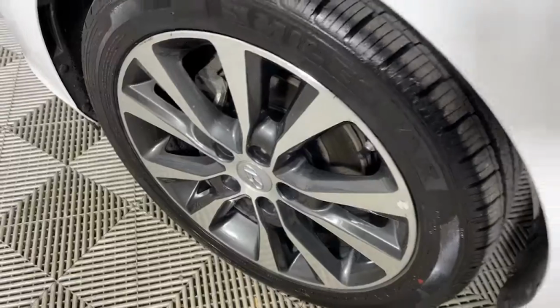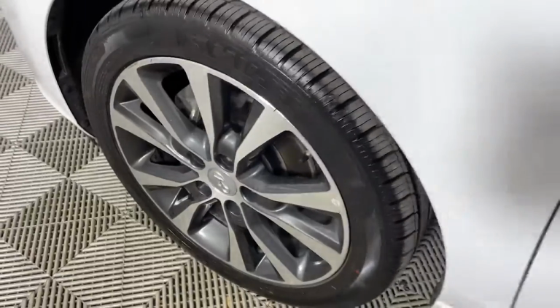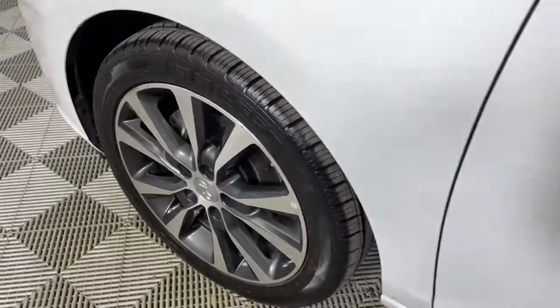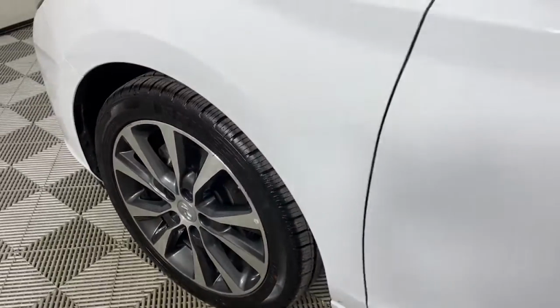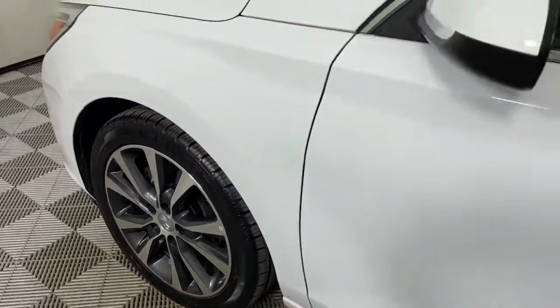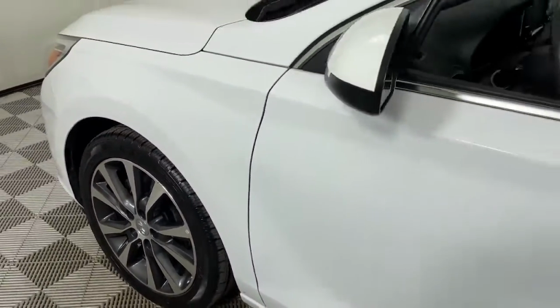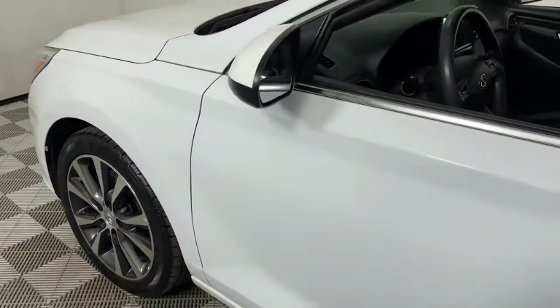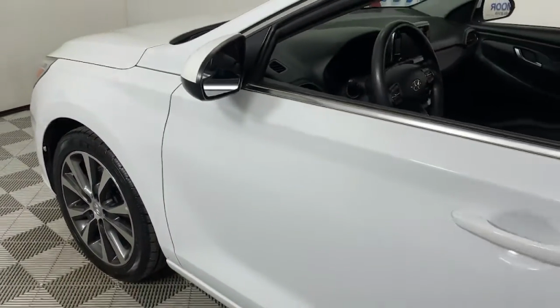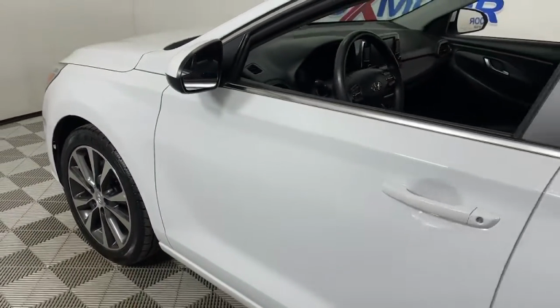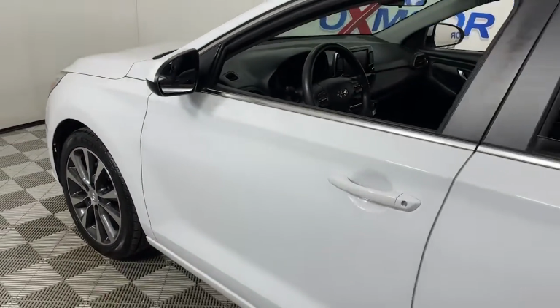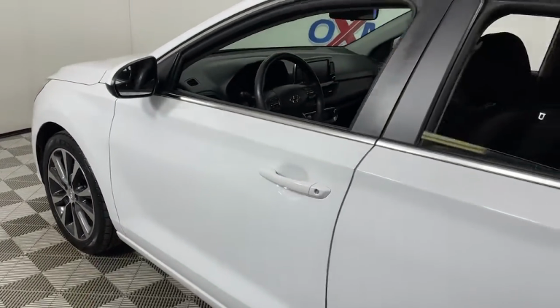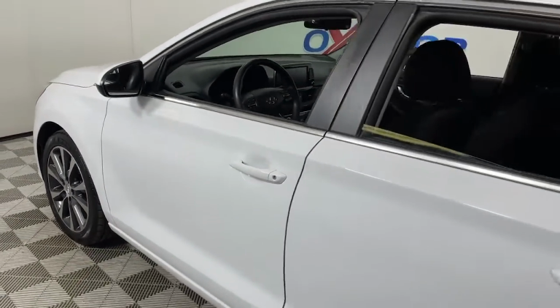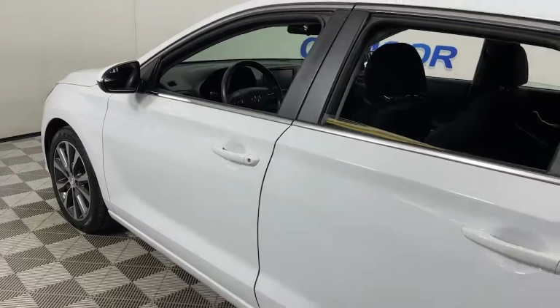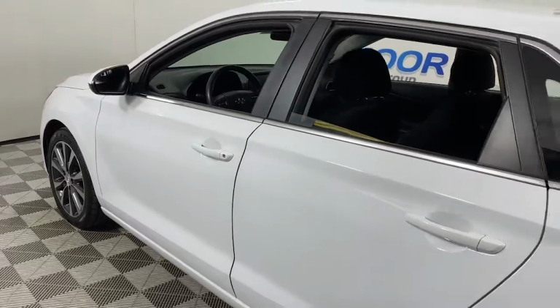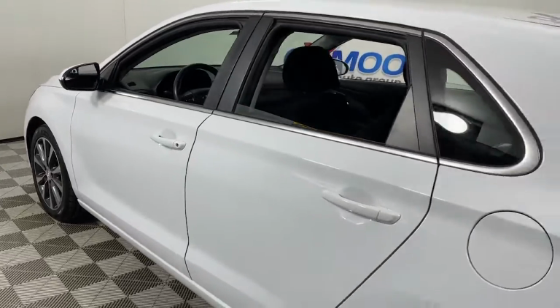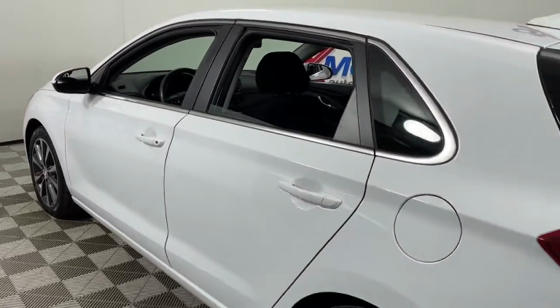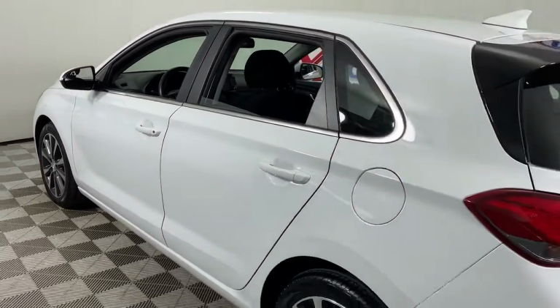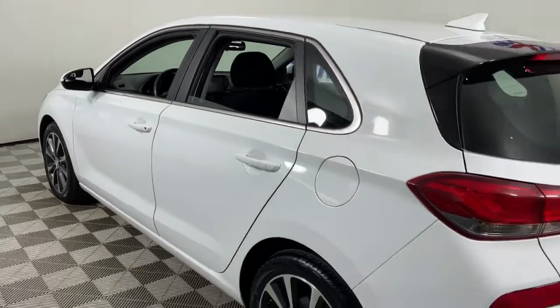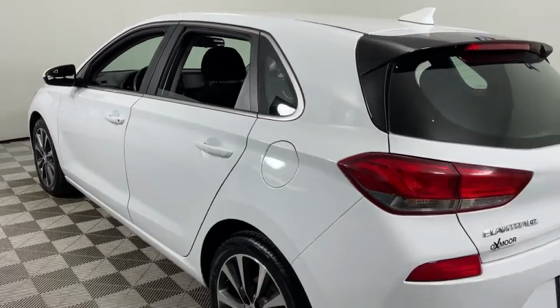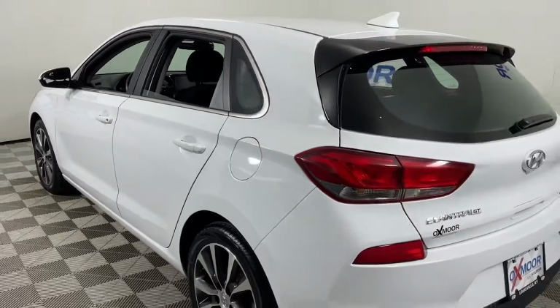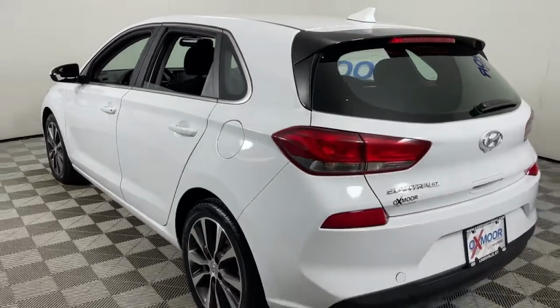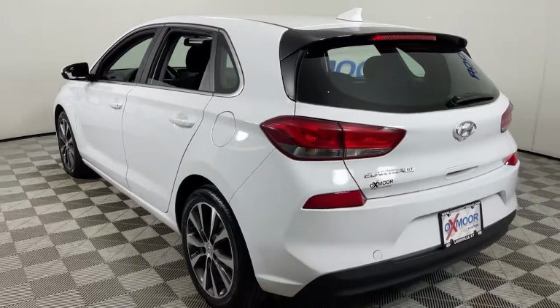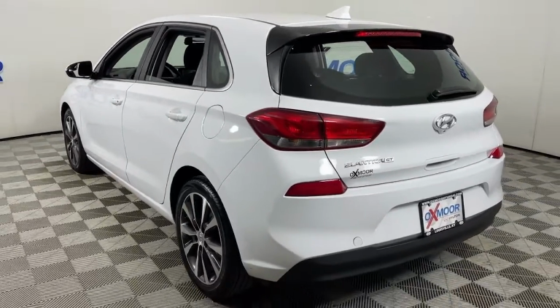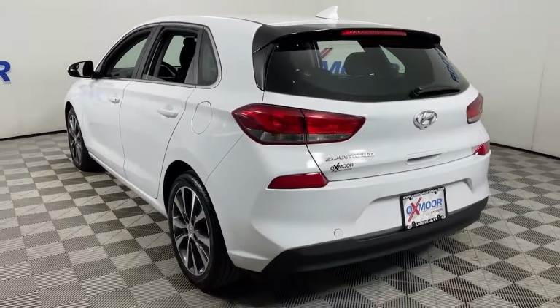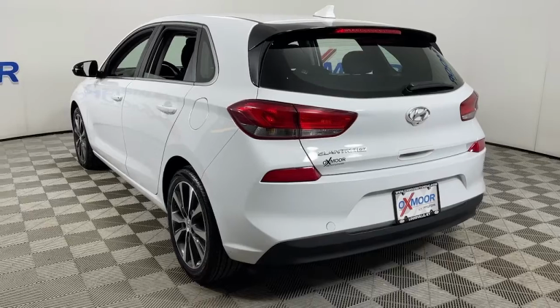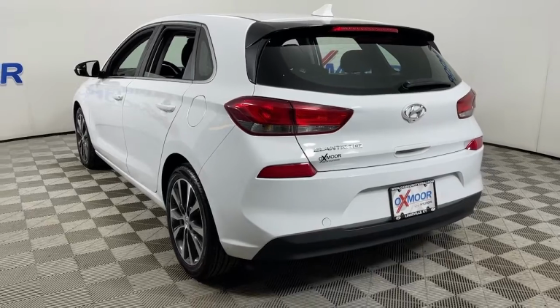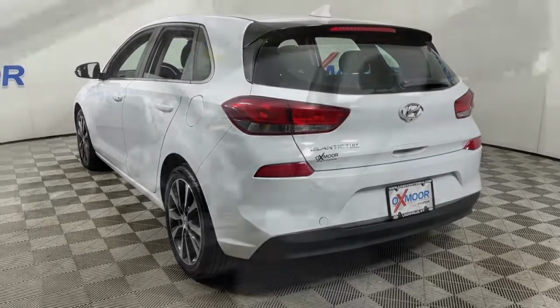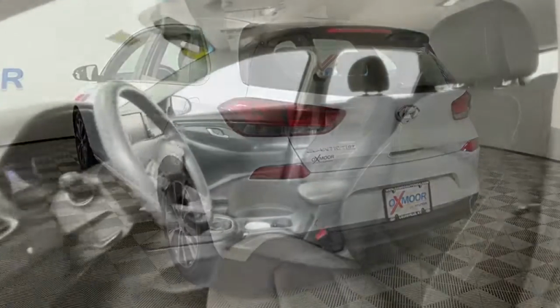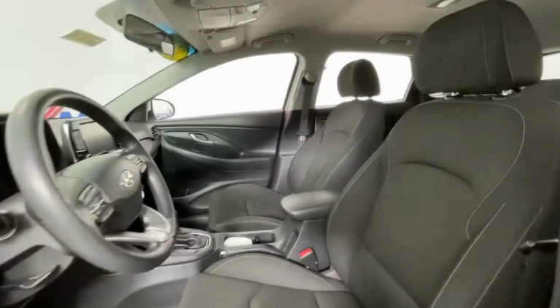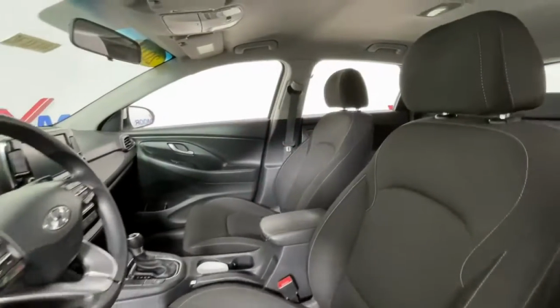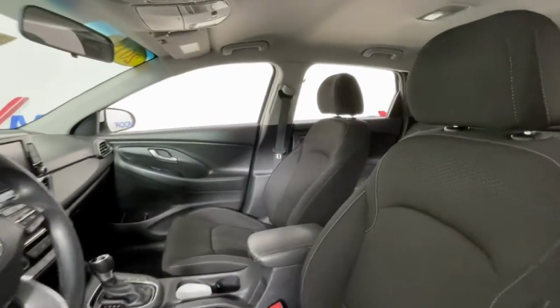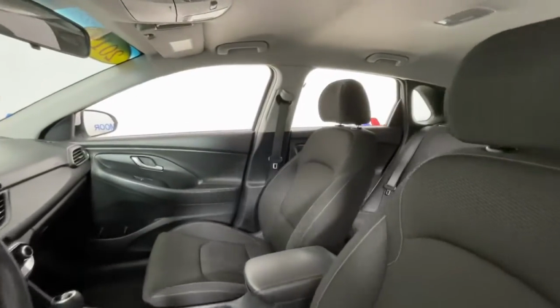You just found the 2019 Hyundai Elantra GT. This vehicle is an outstanding buy with fewer than 80,000 miles on the odometer. Punch up your daily drive in this agile, tech-savvy Elantra GT.